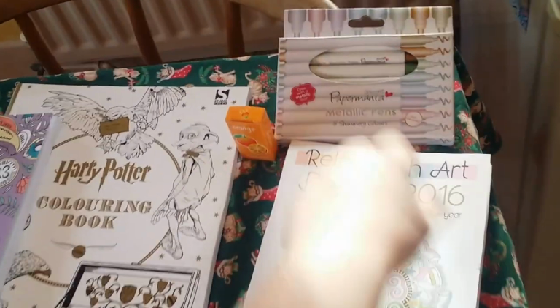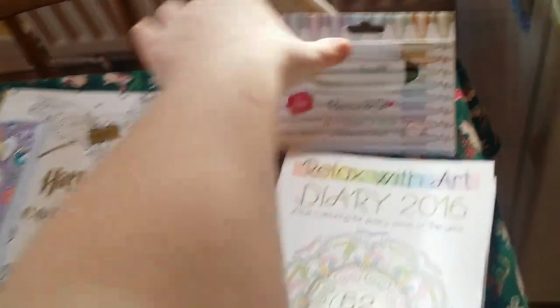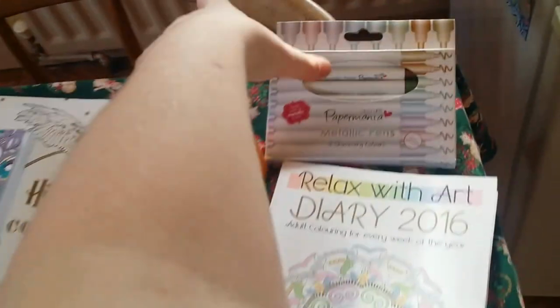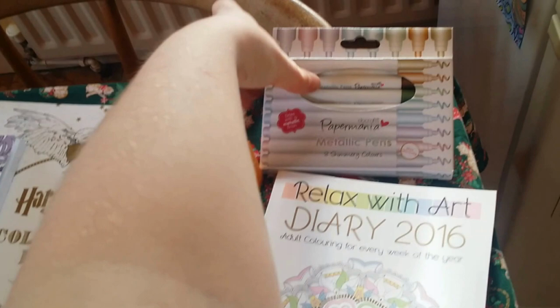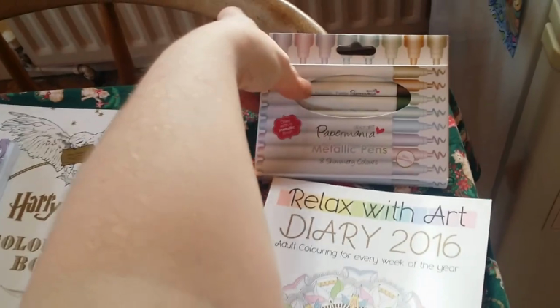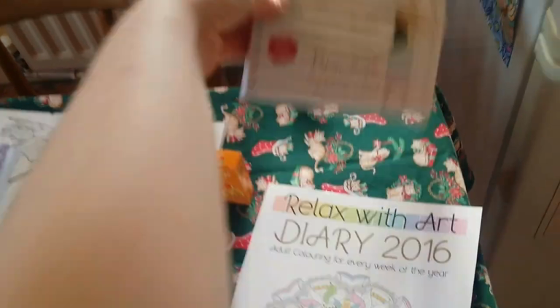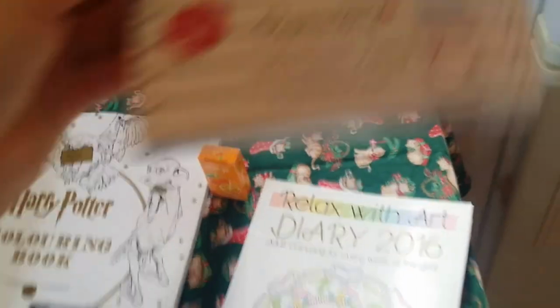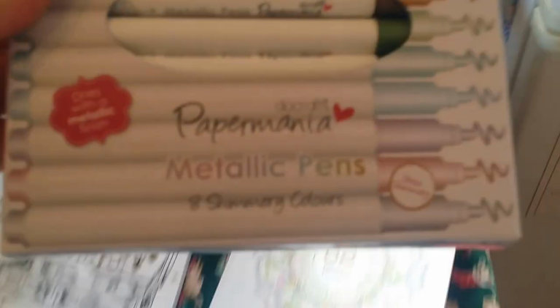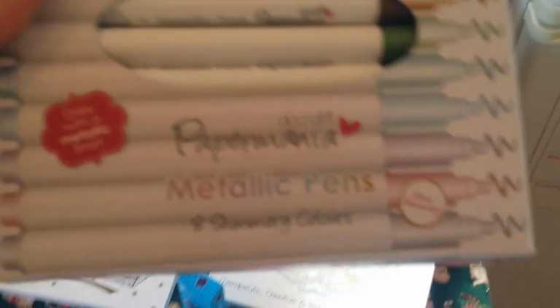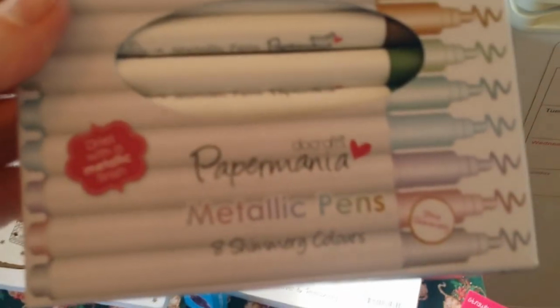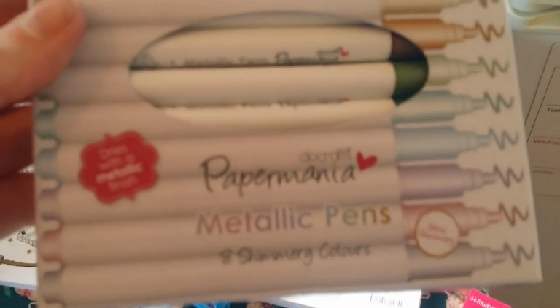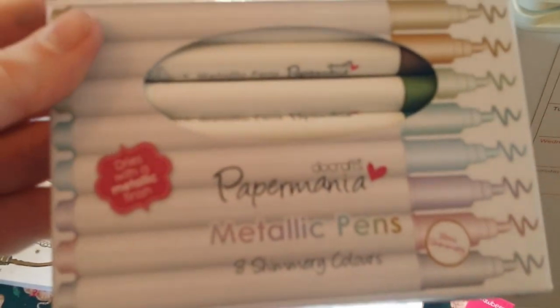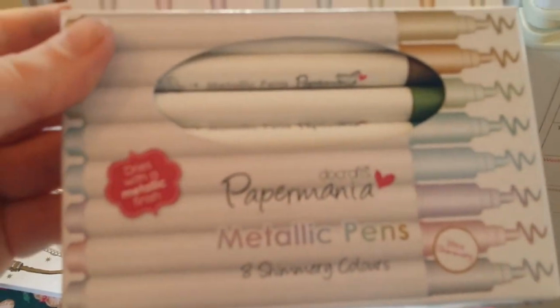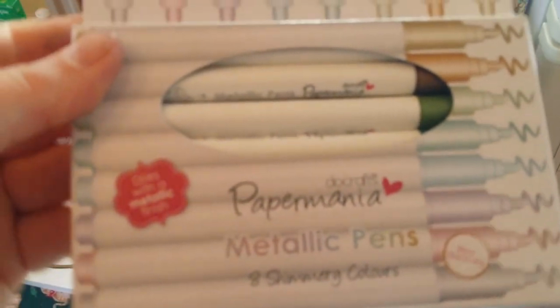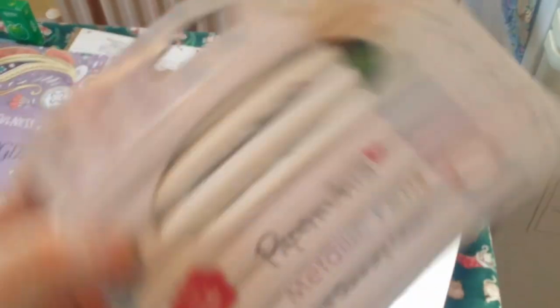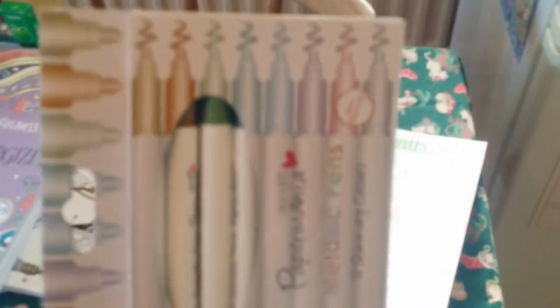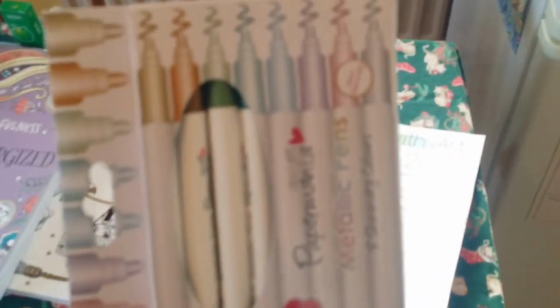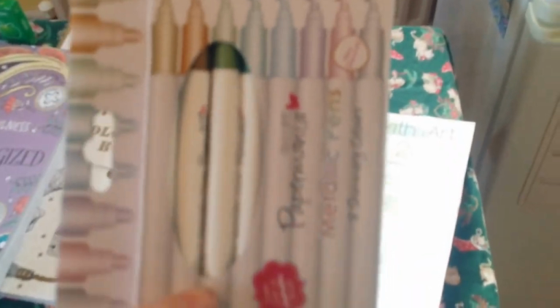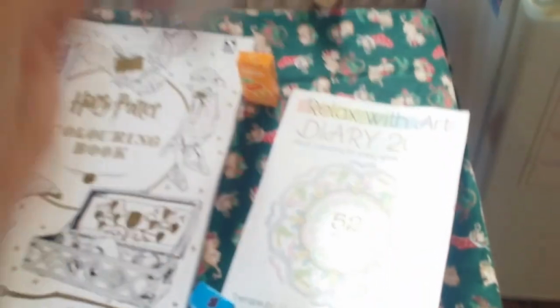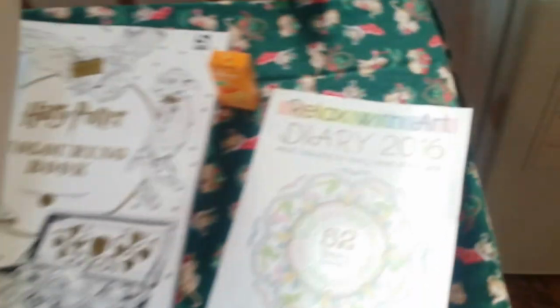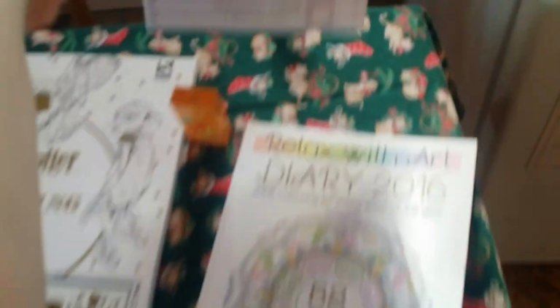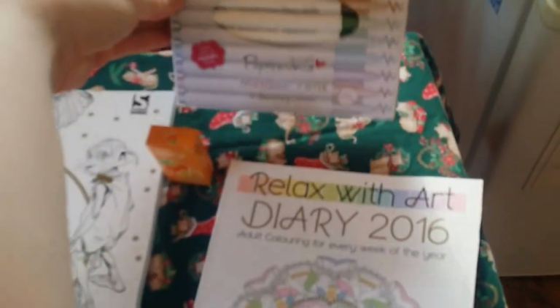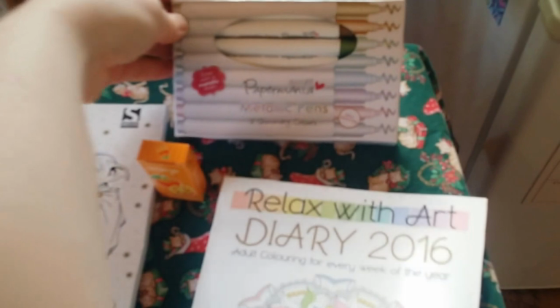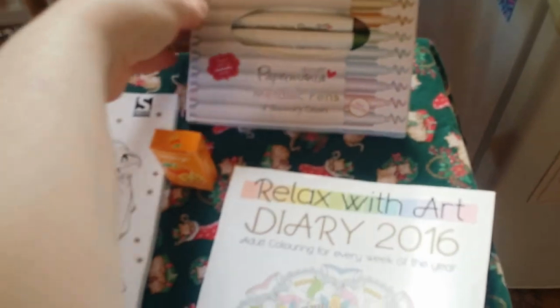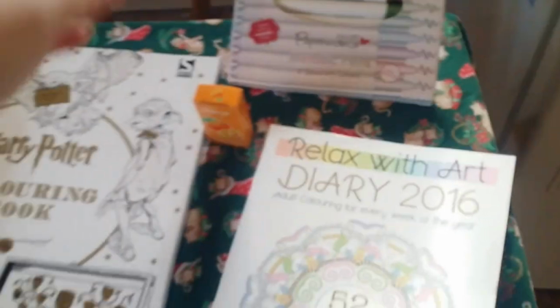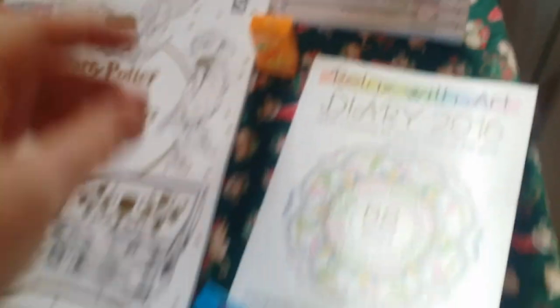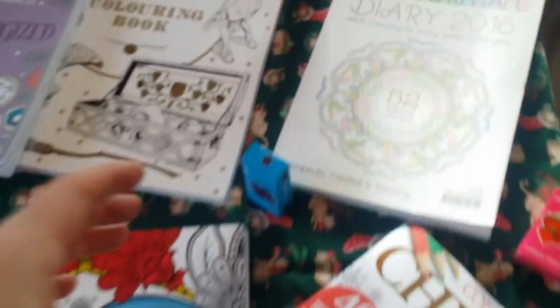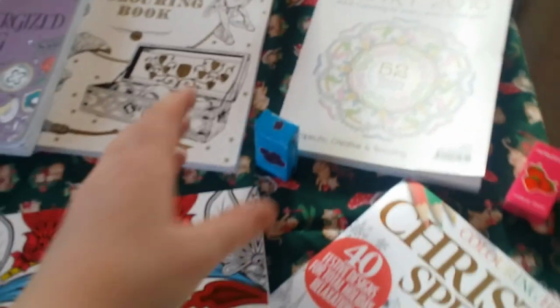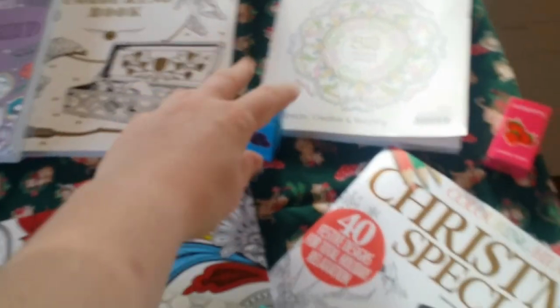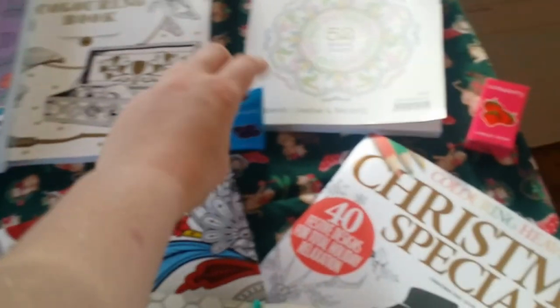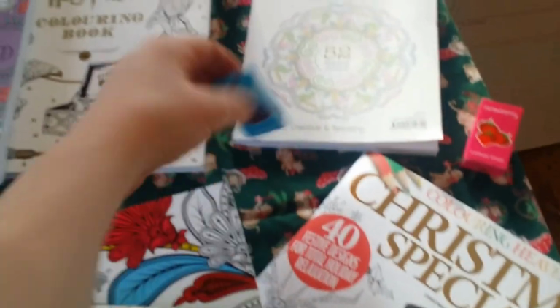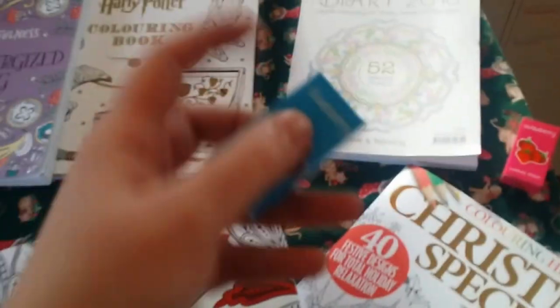I got these Paper Make metallic pens. I've got eight, so looking forward to them.